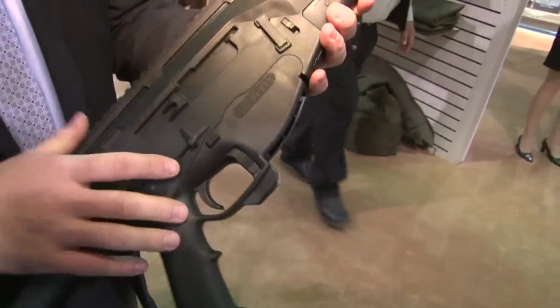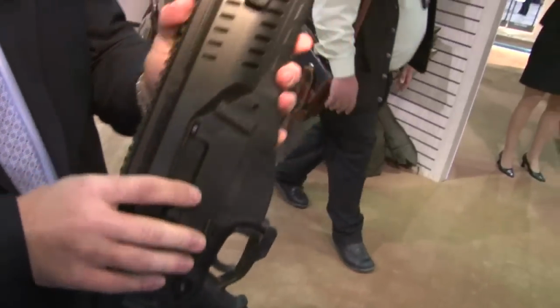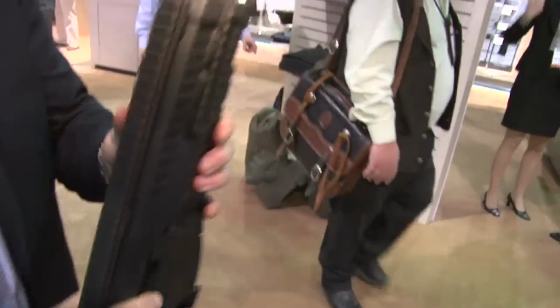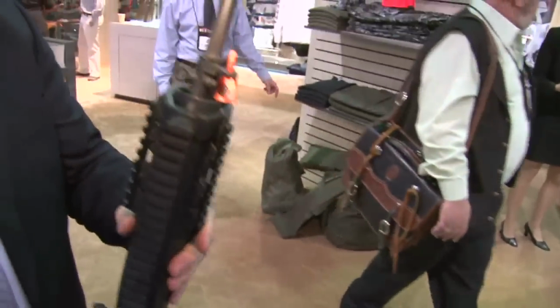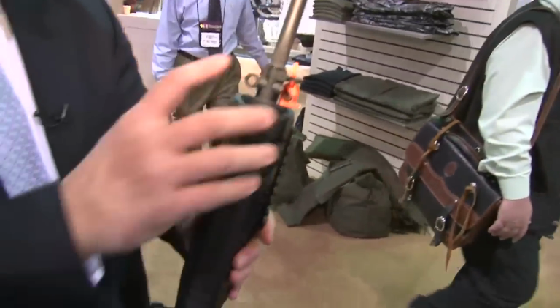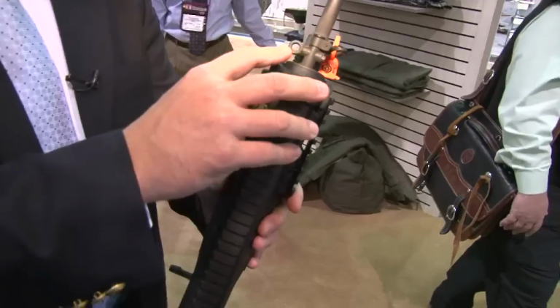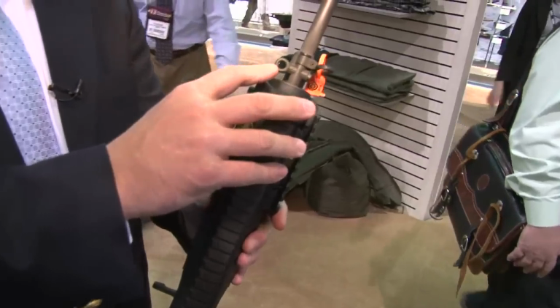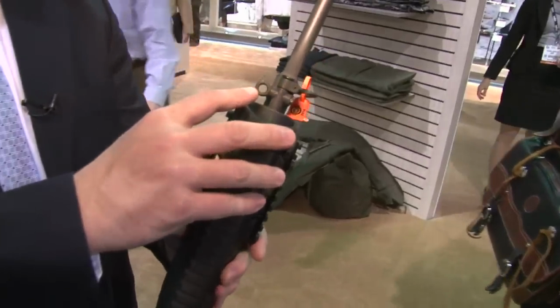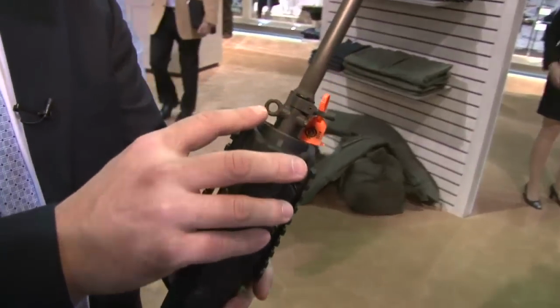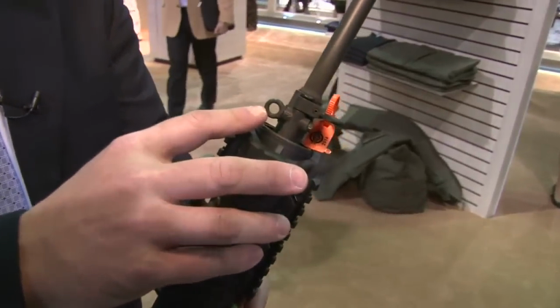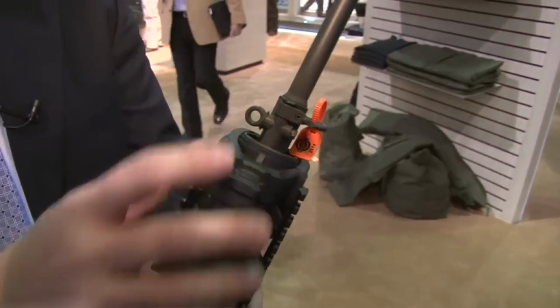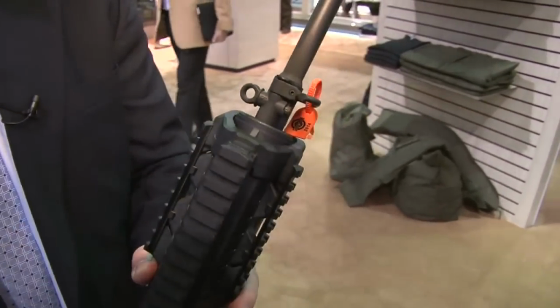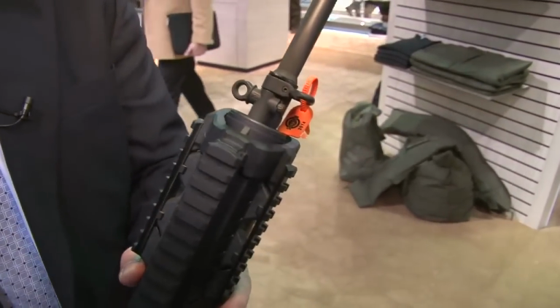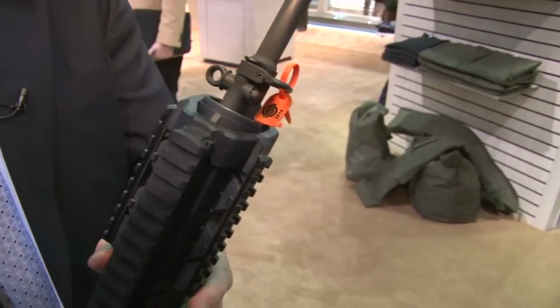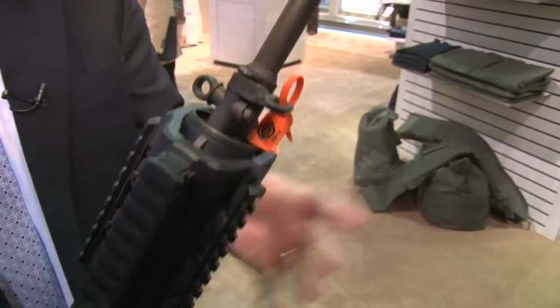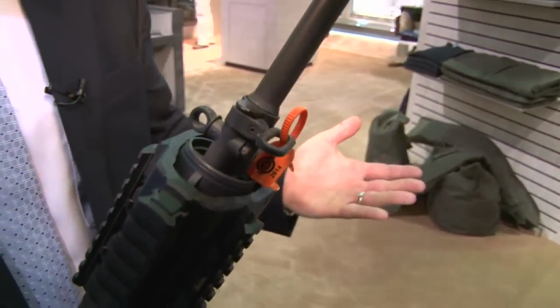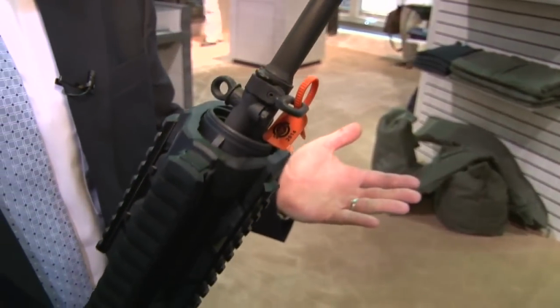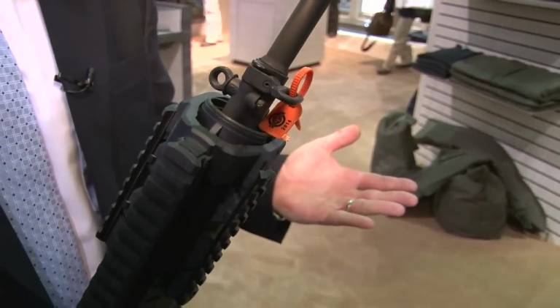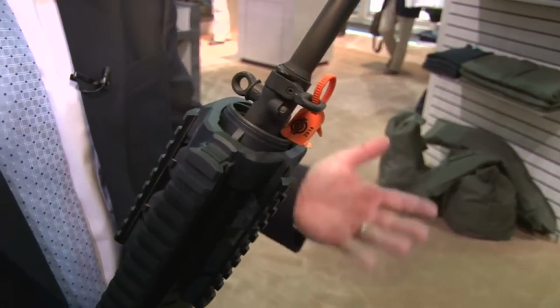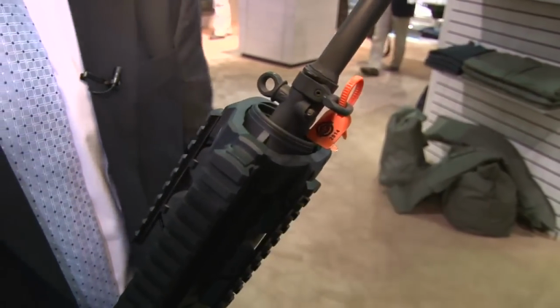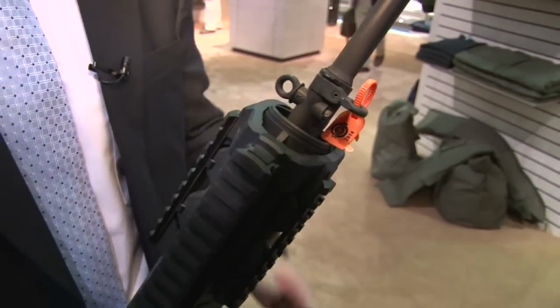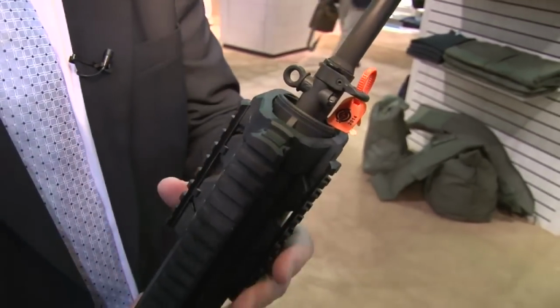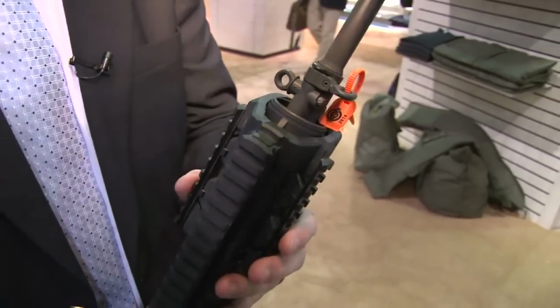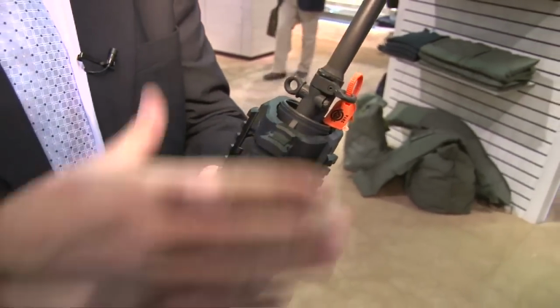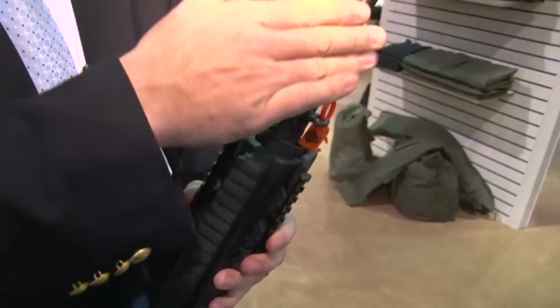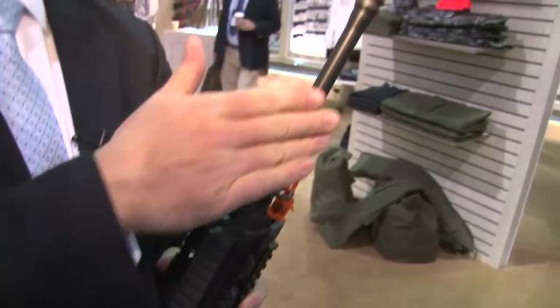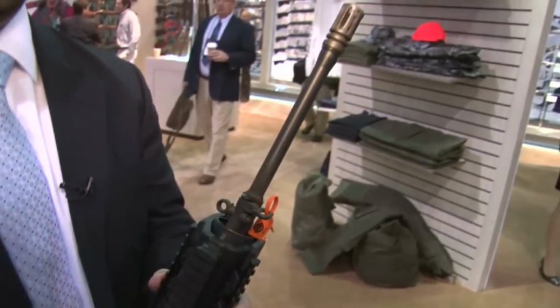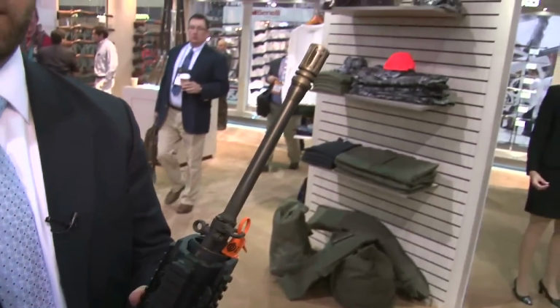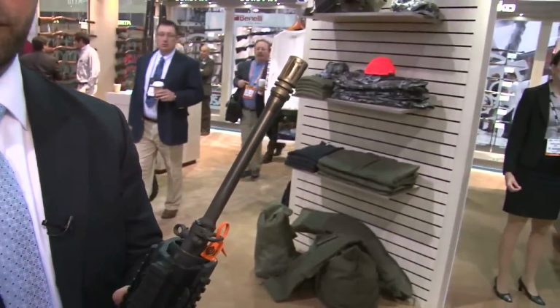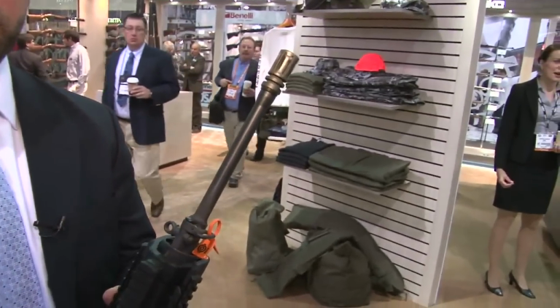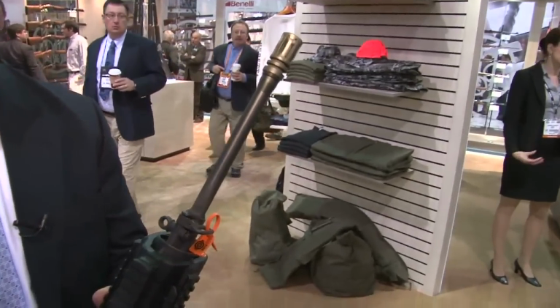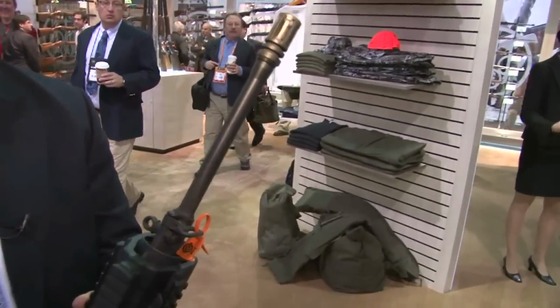Moving up here, the rifle offers an adjustable gas valve to accommodate the wide swath of ammunition in the market. The barrel is a 1-in-7 twist and chrome lined.